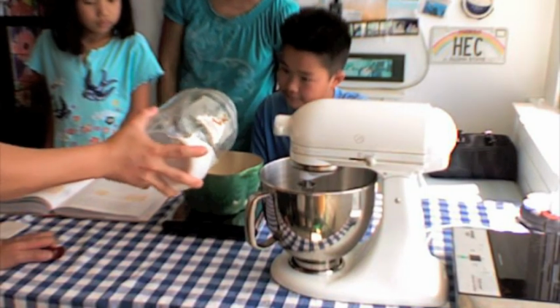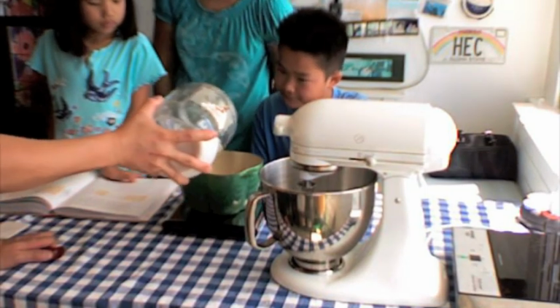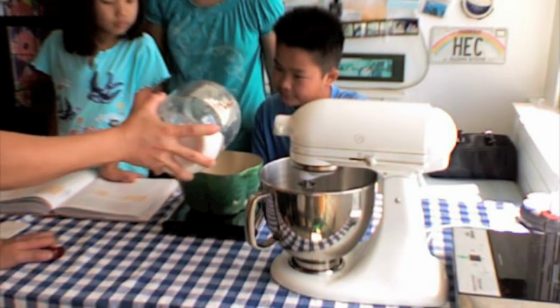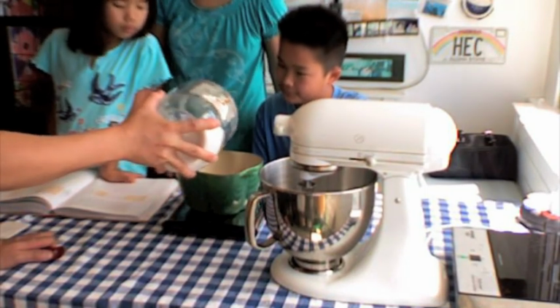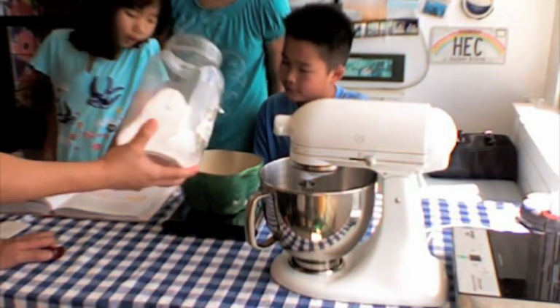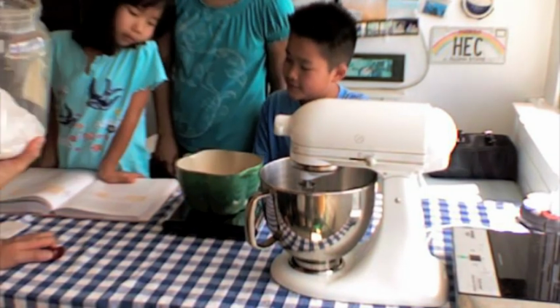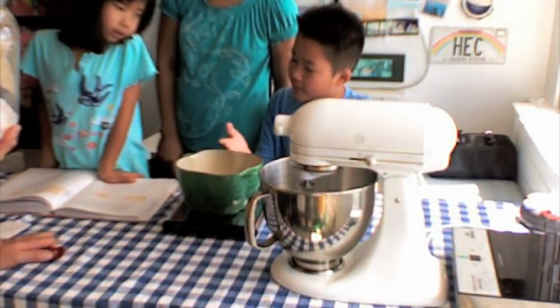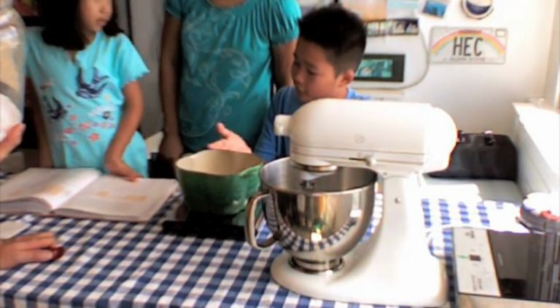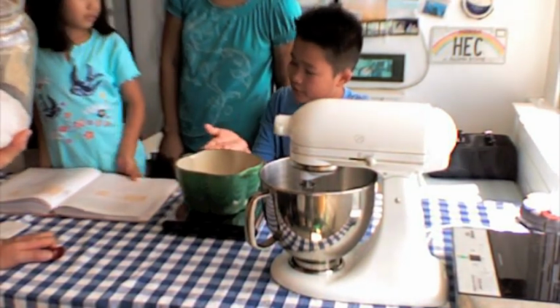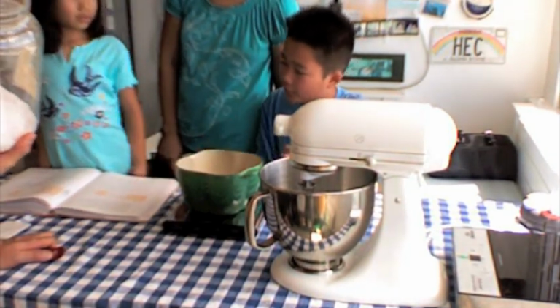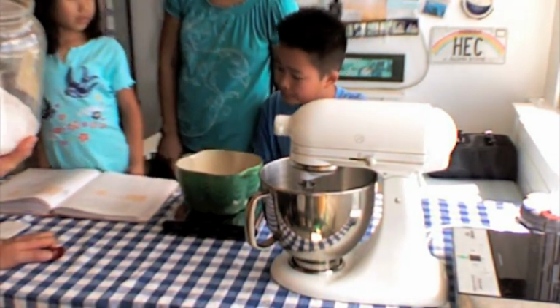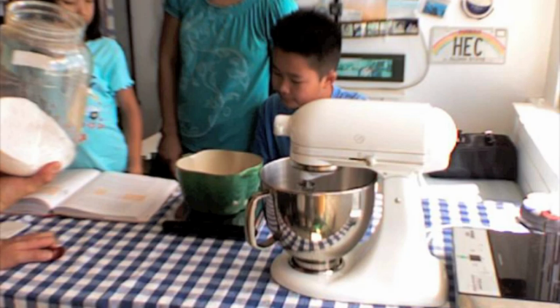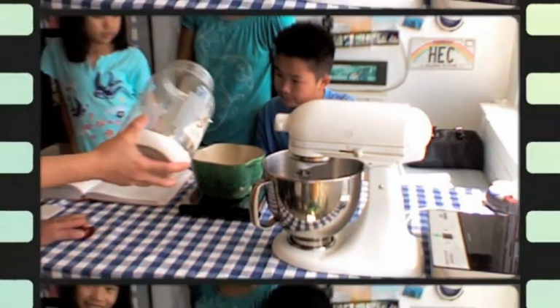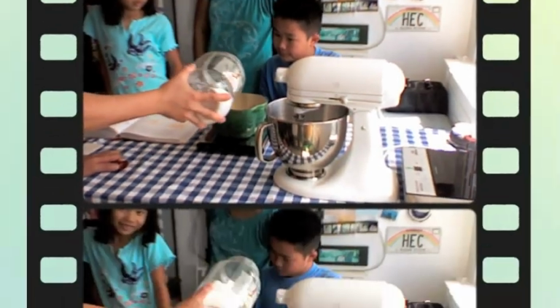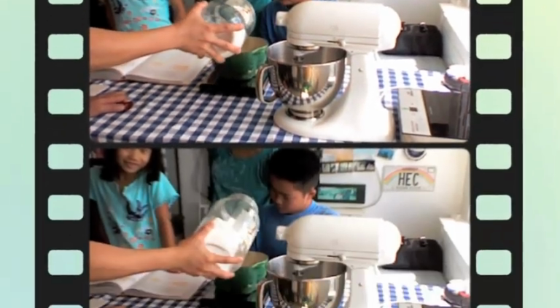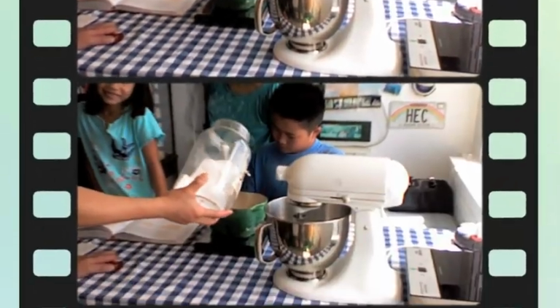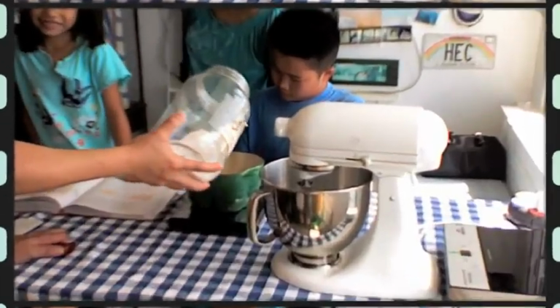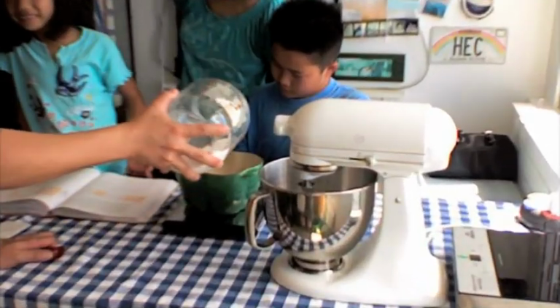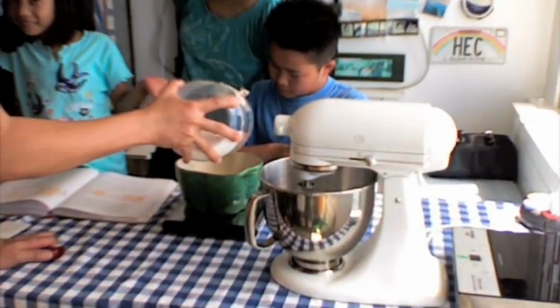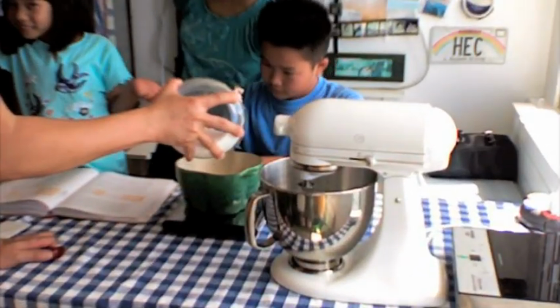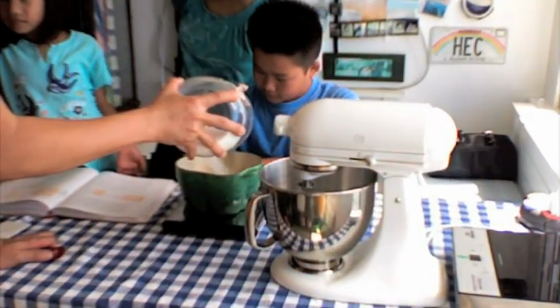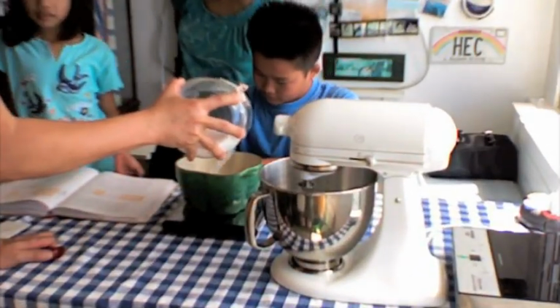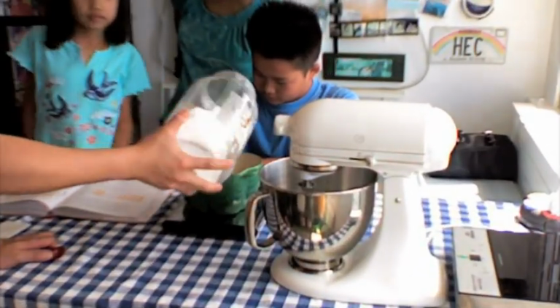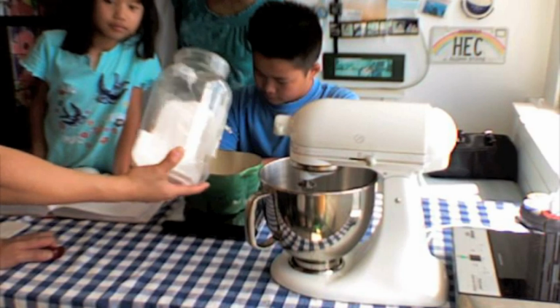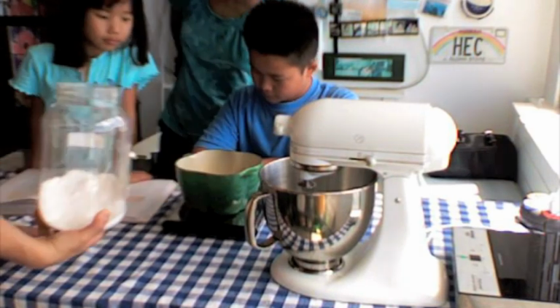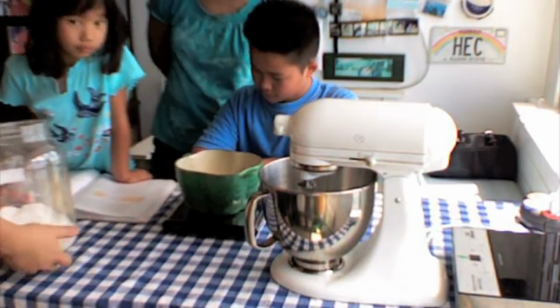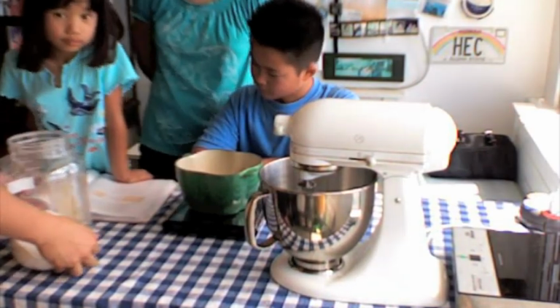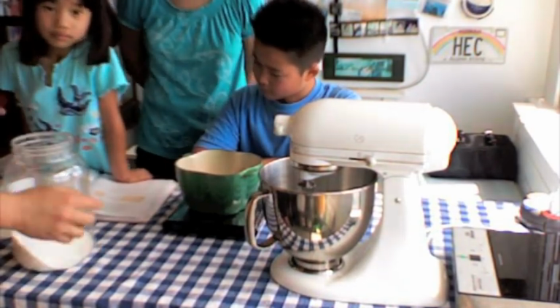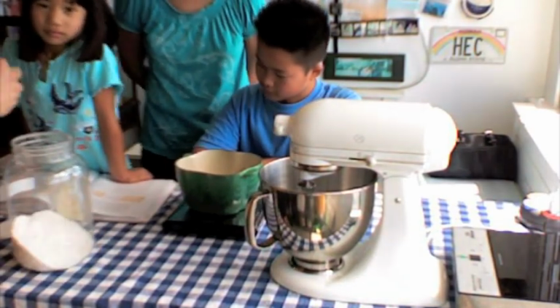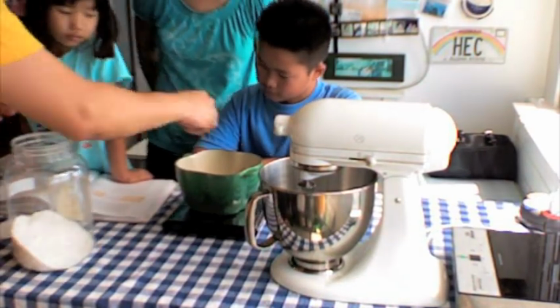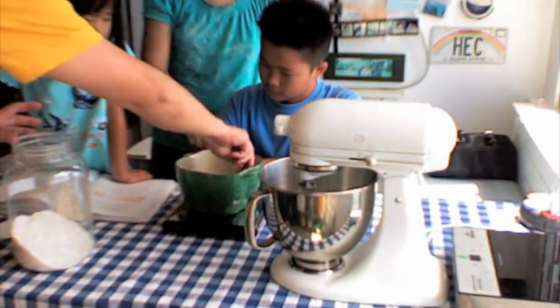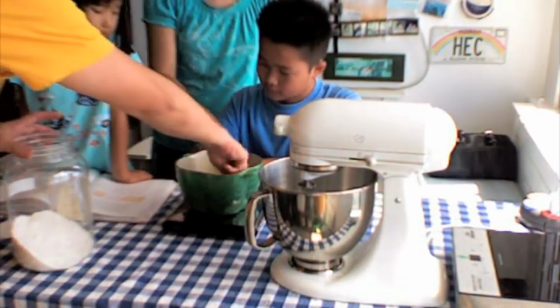Do you know why you have to zero it? Because then it will also be measuring your ball — the scale's baseline. We're at 88... 92. You're a little over — you're 98. Oh, that's a lot over.